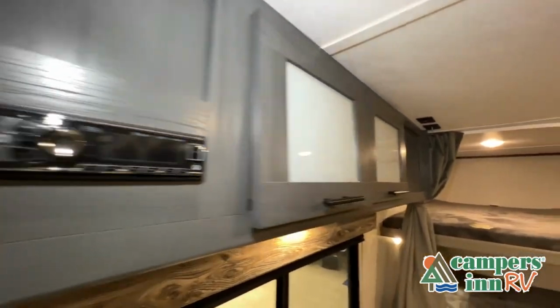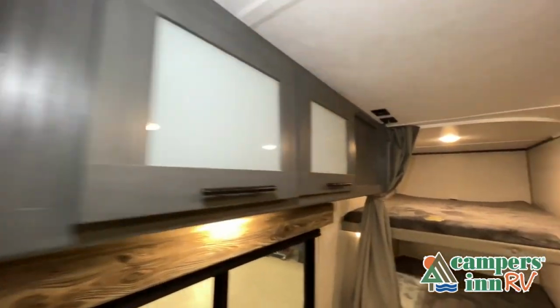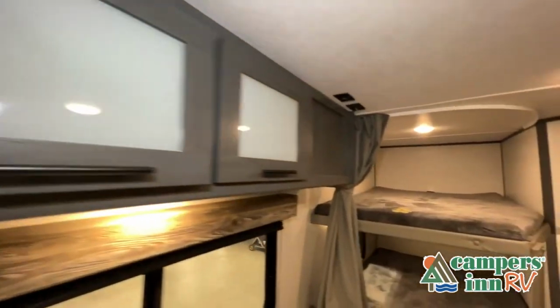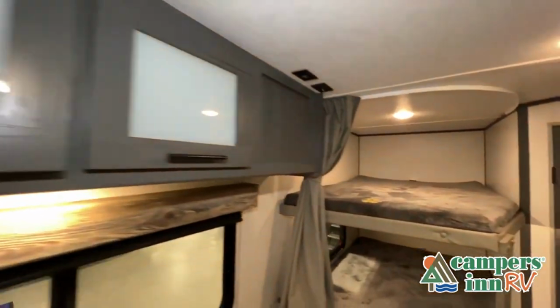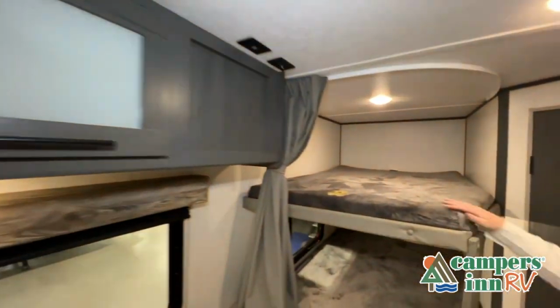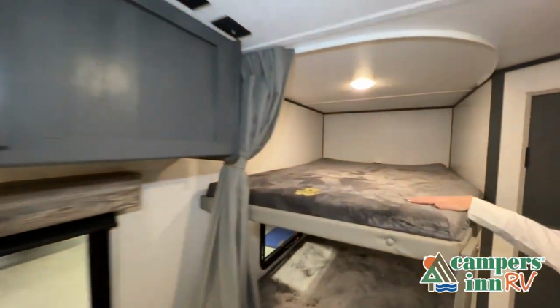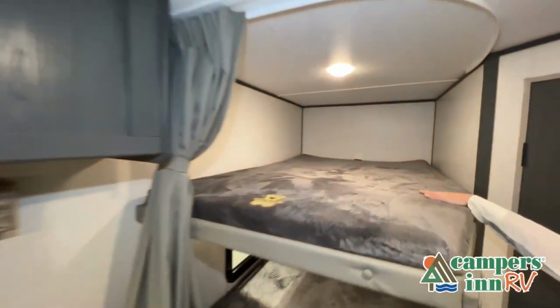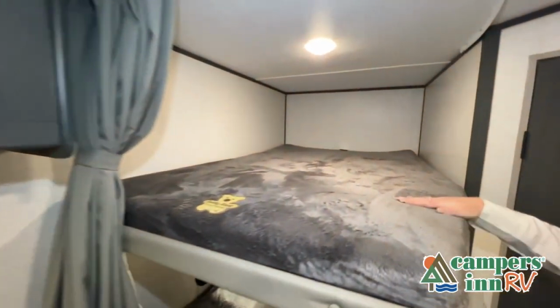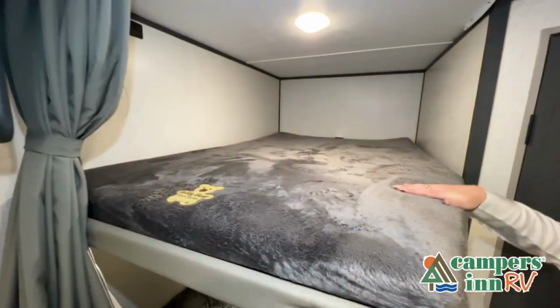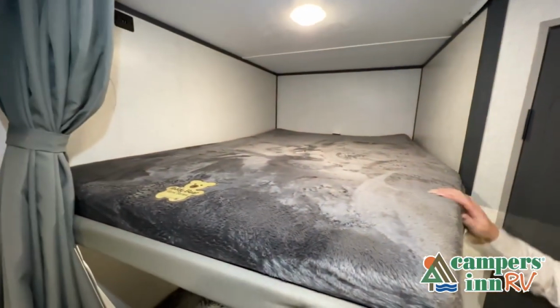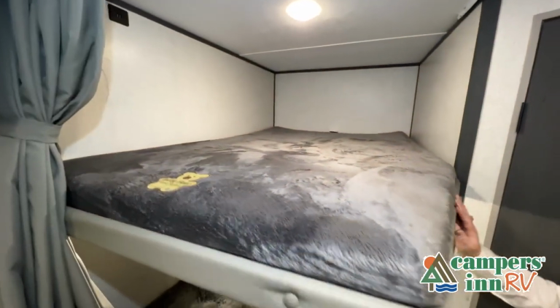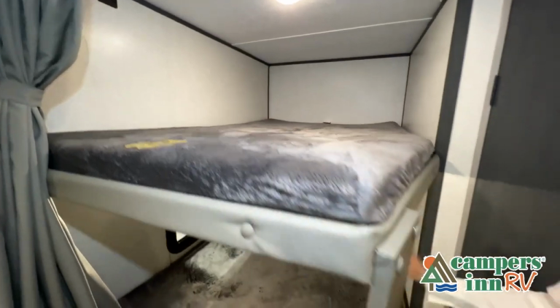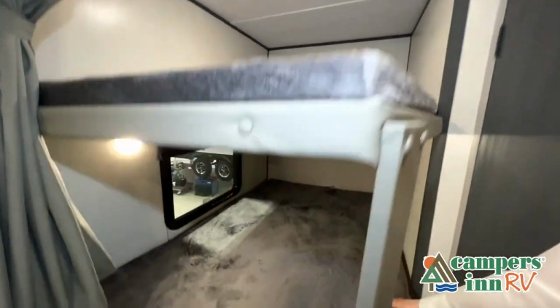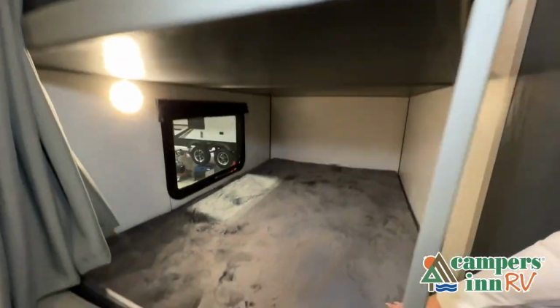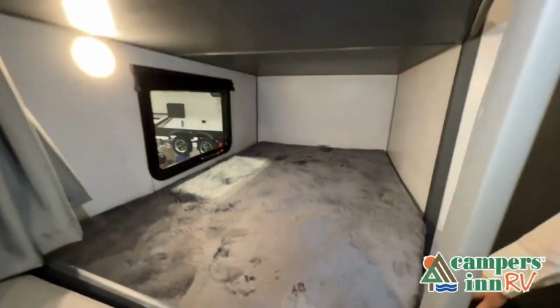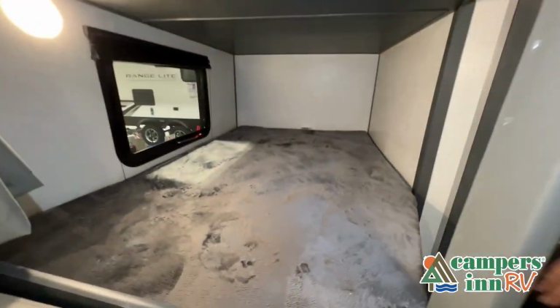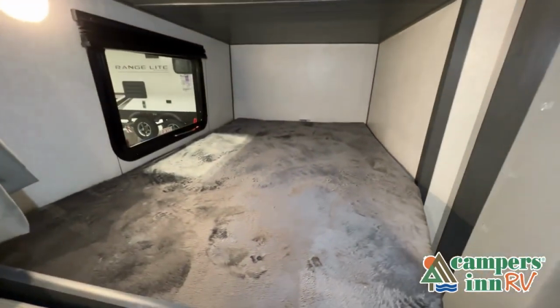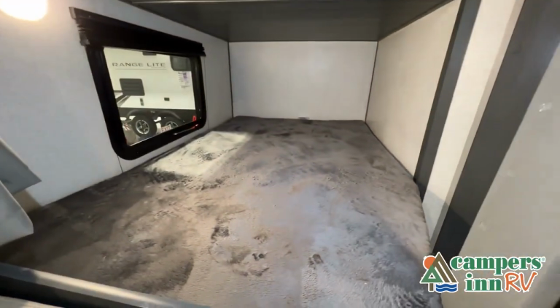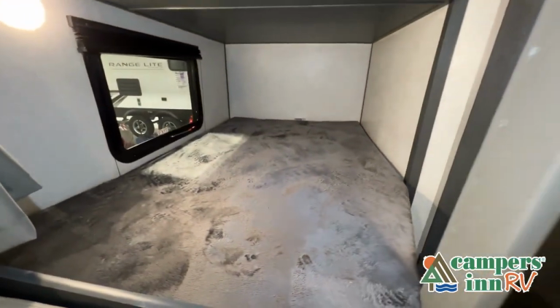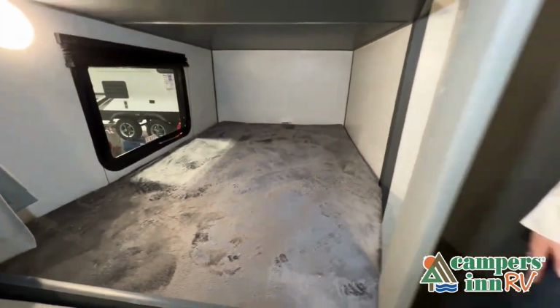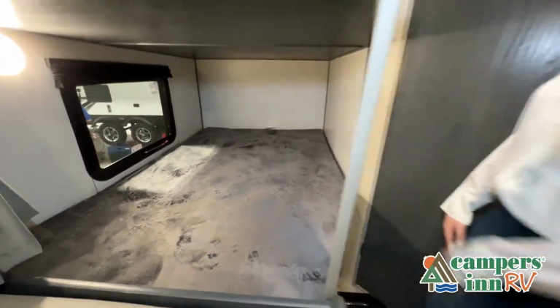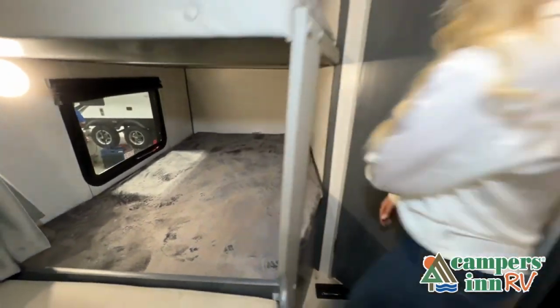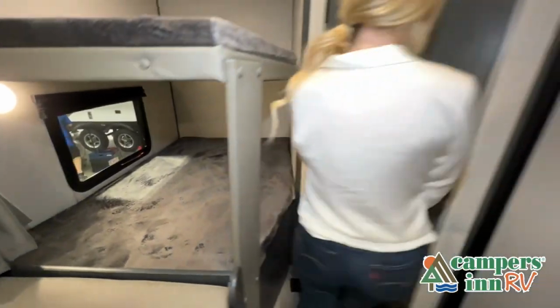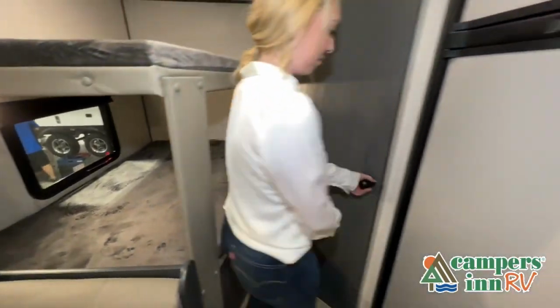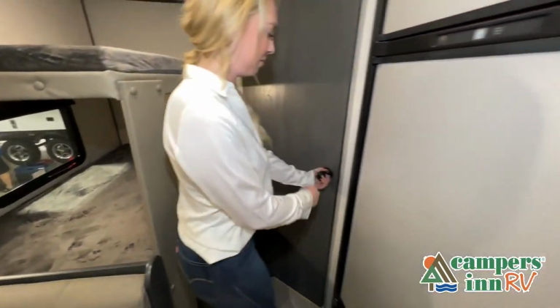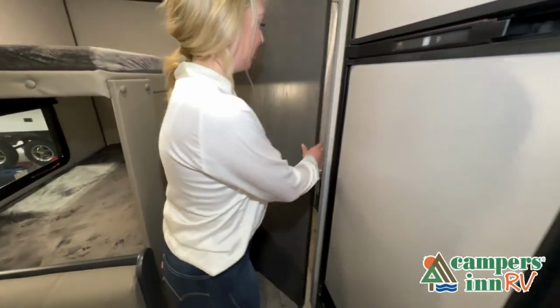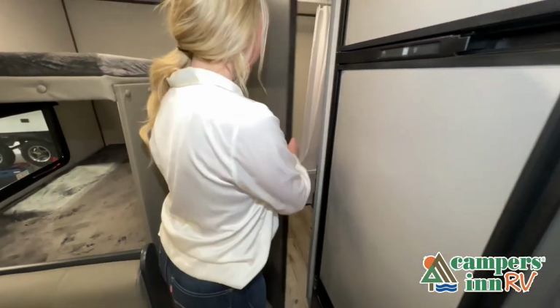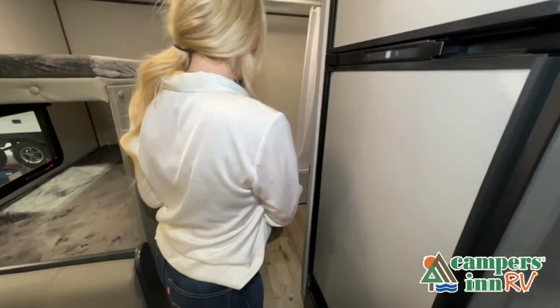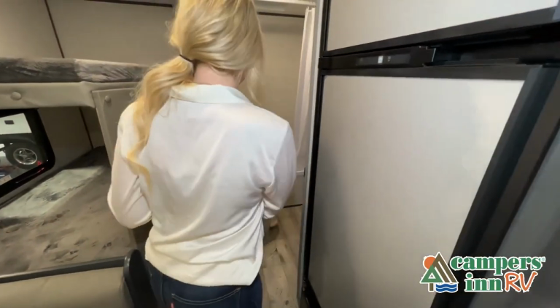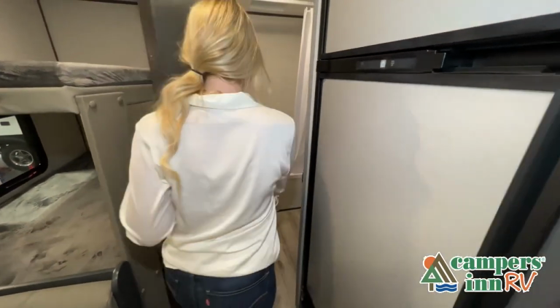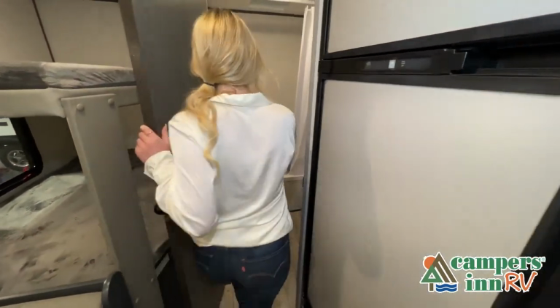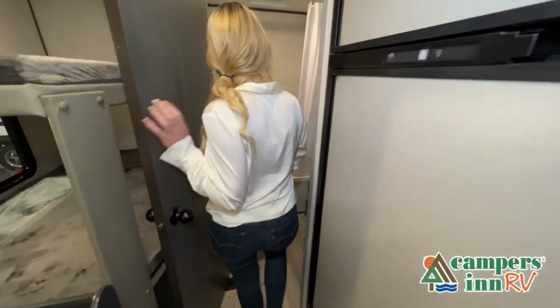There are many features not shown, and we do not have the time to show all of them in this short video. You really have to come in and see this RV to fully appreciate all that this unit has to offer.